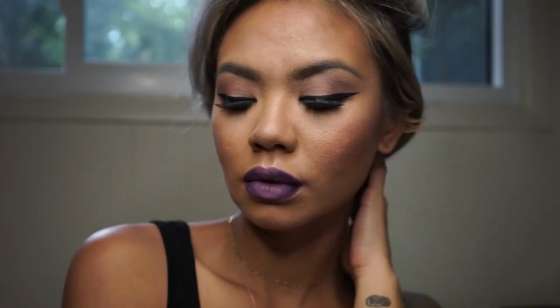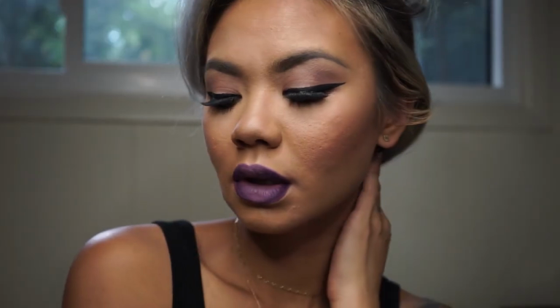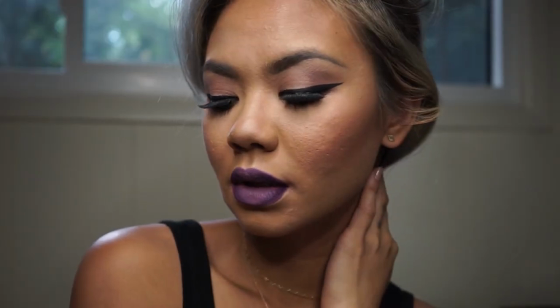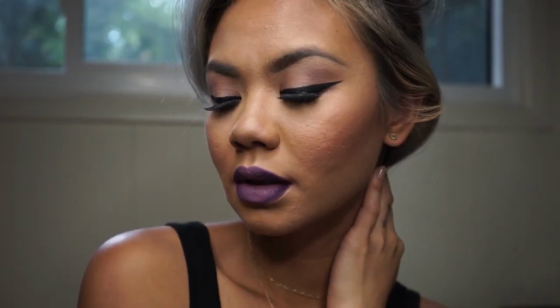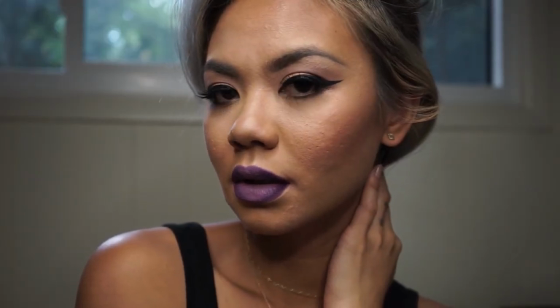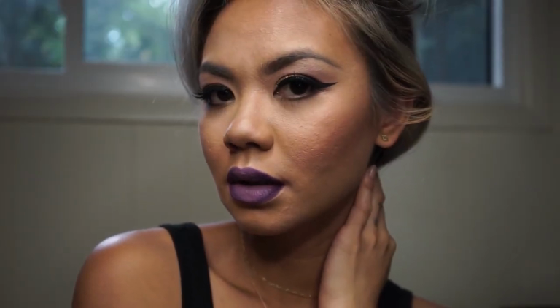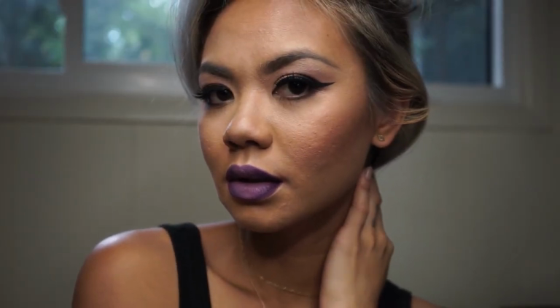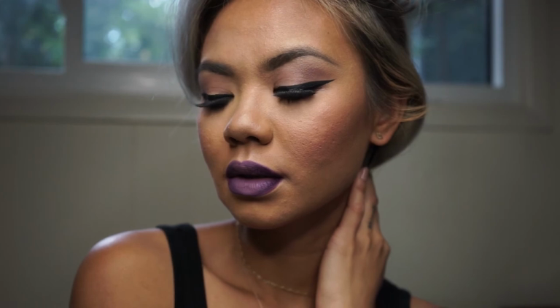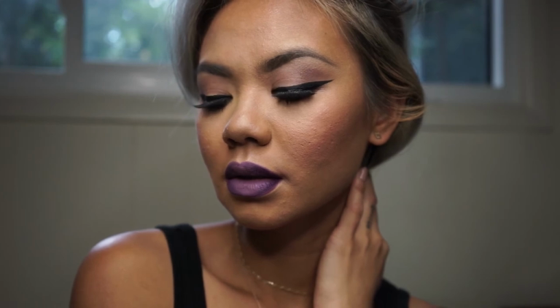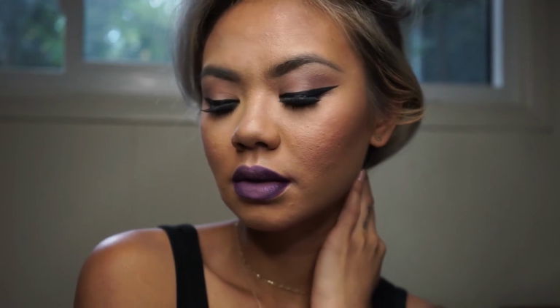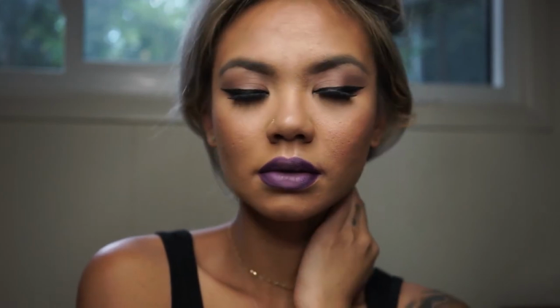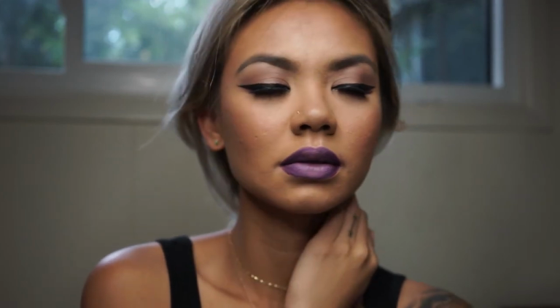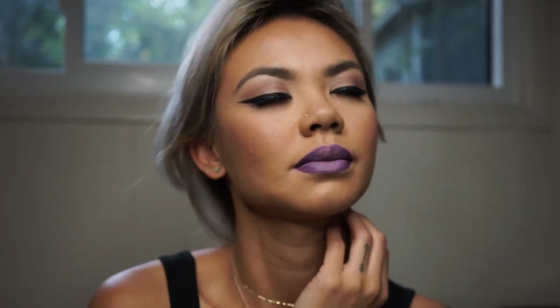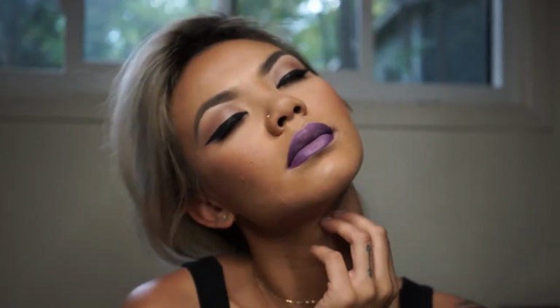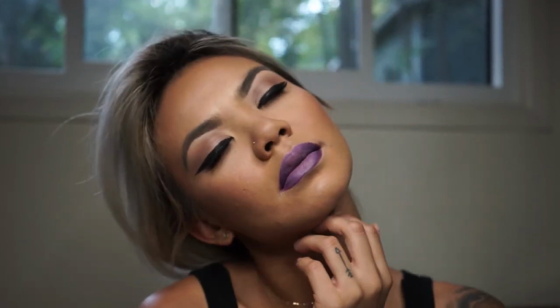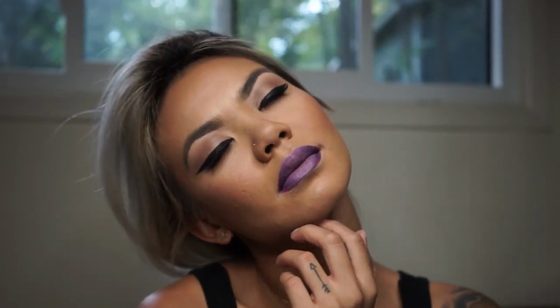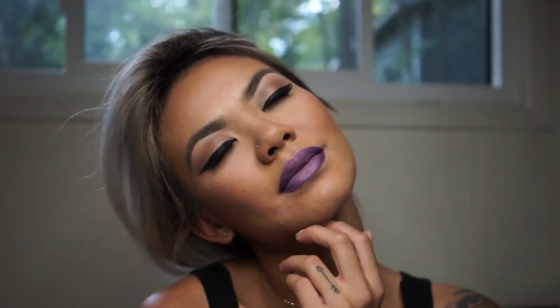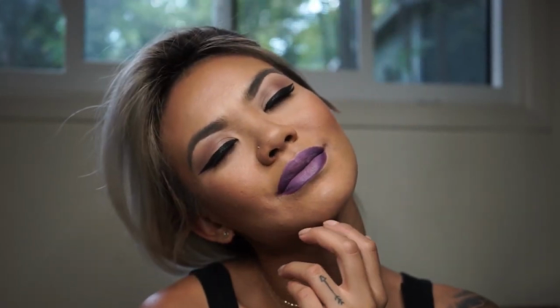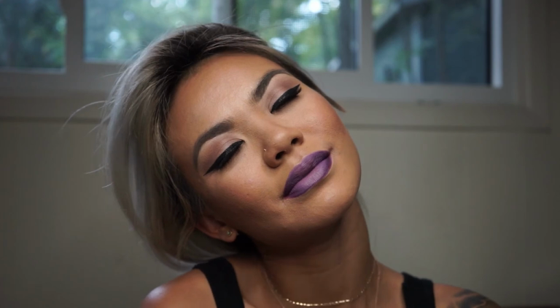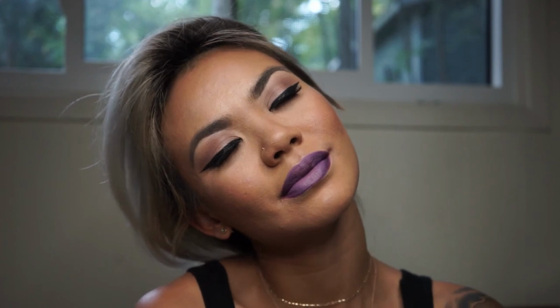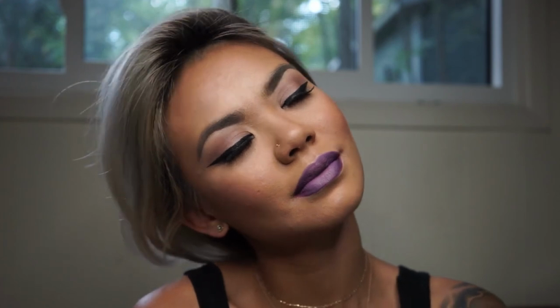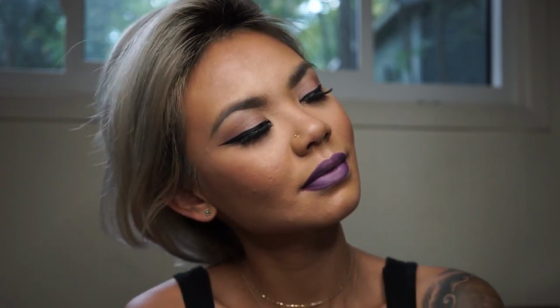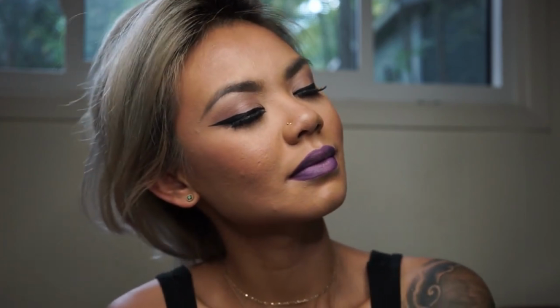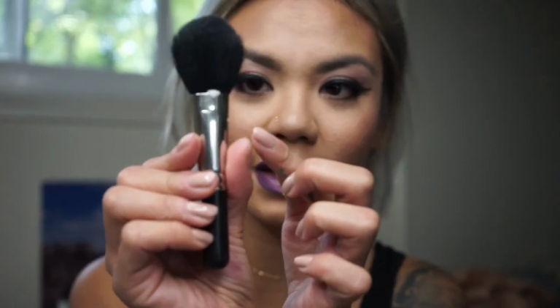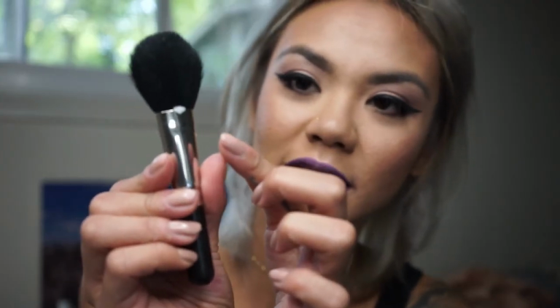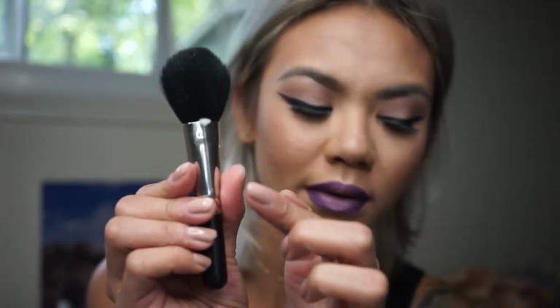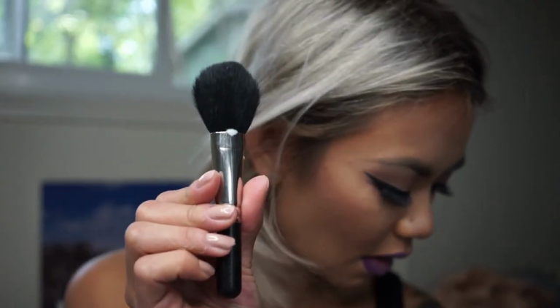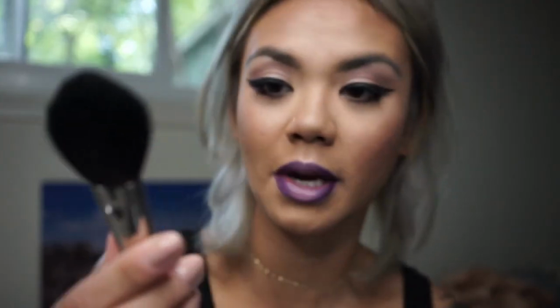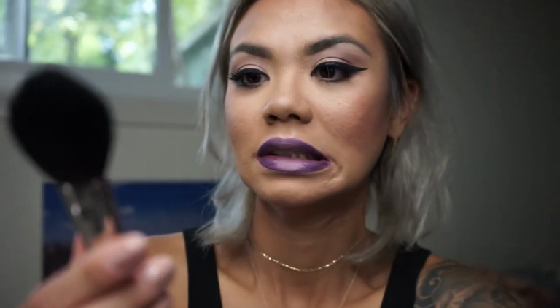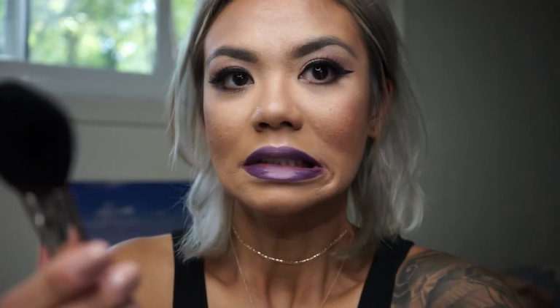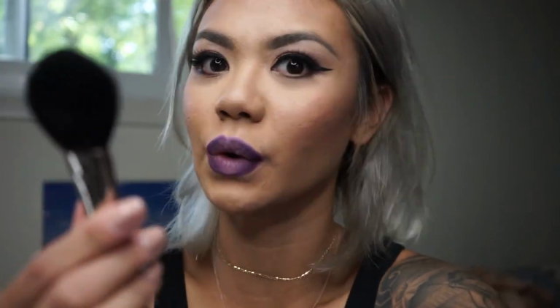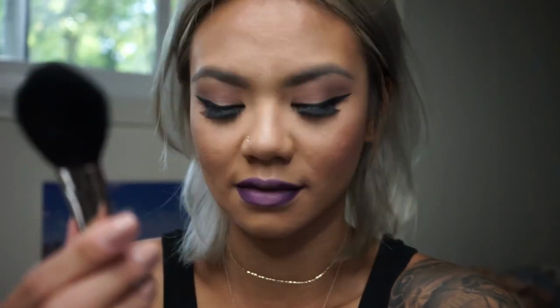Voilà, and this is your final look! I hope you guys enjoyed this tutorial. If you have any comments or requests, leave them down below, and thank you so much for watching. Look at this duo all over my lash — no good!